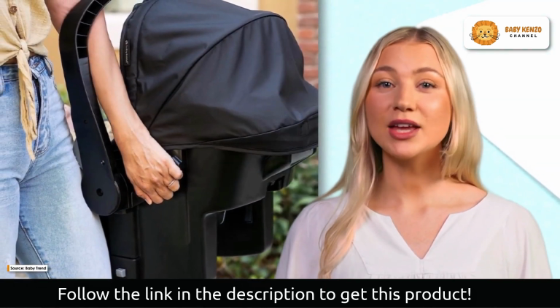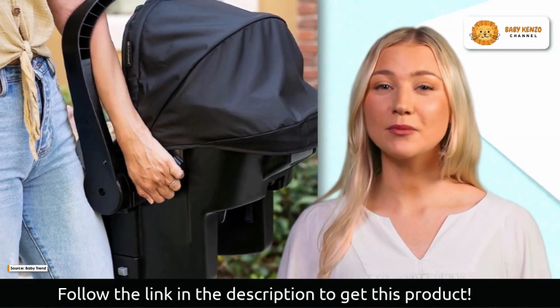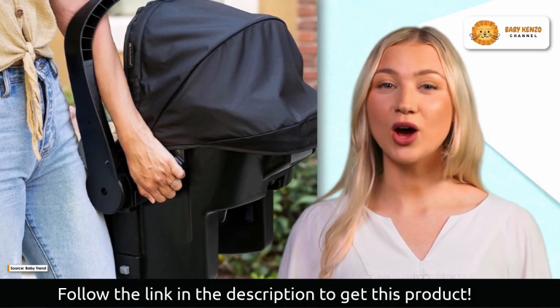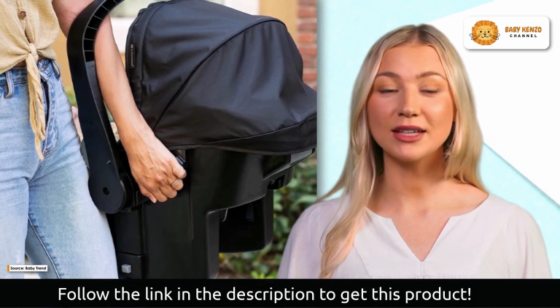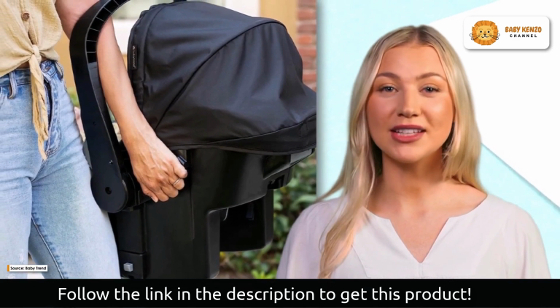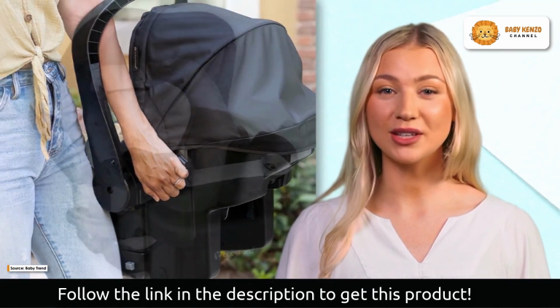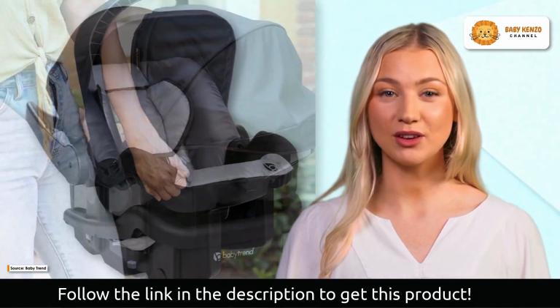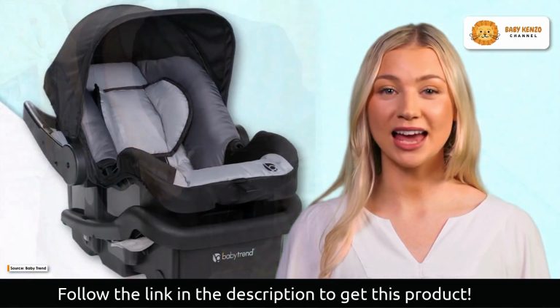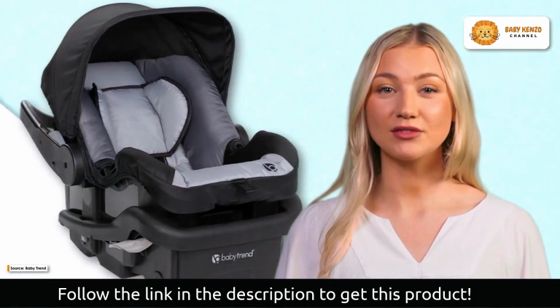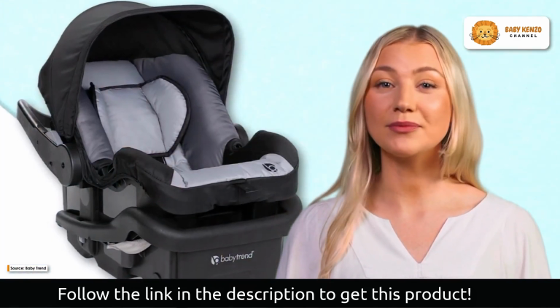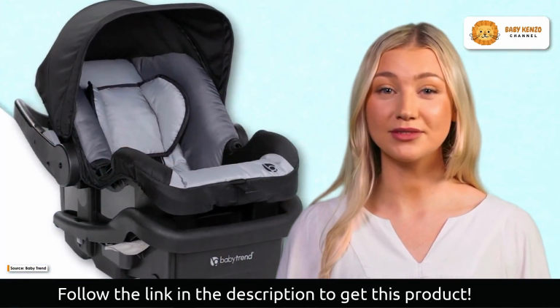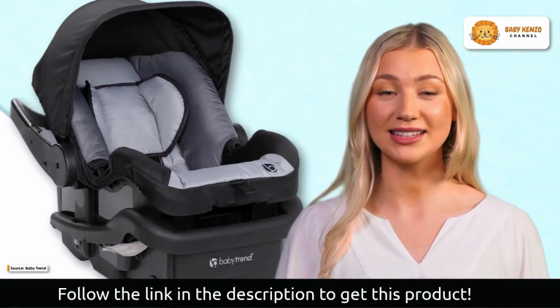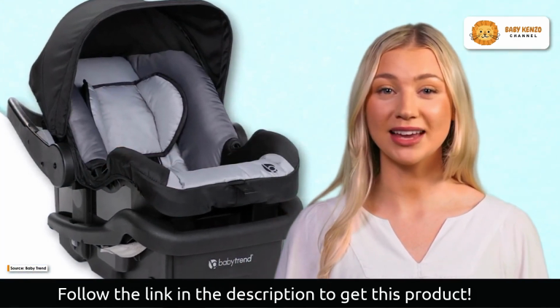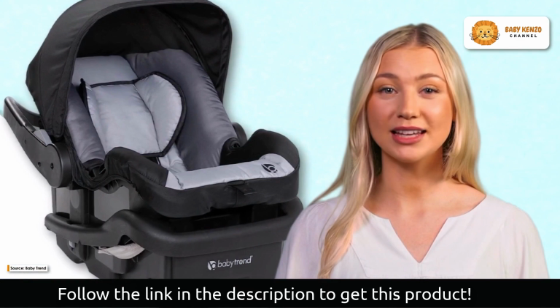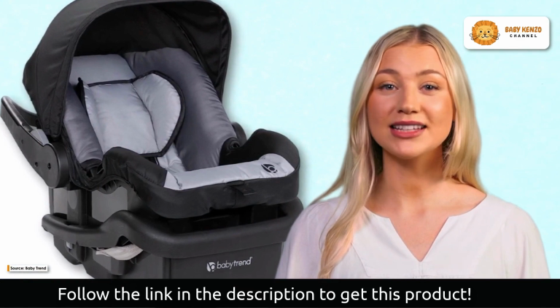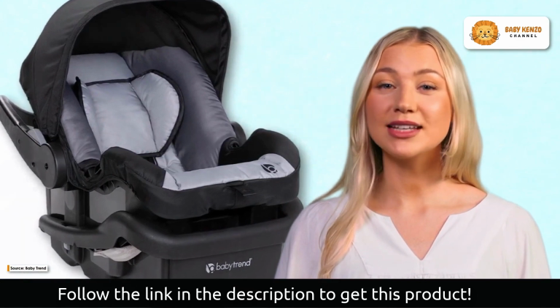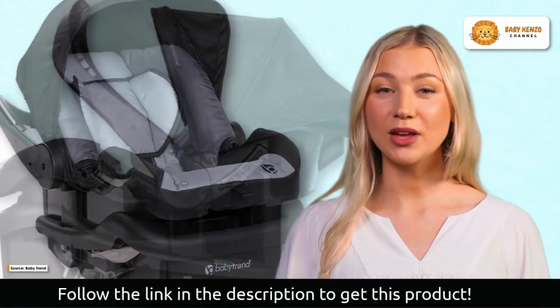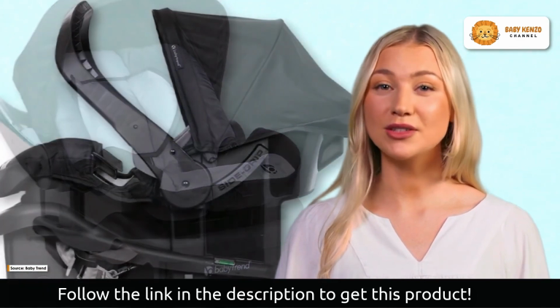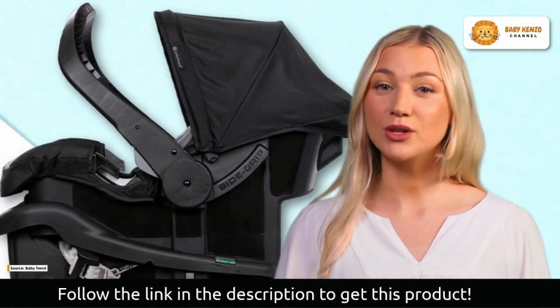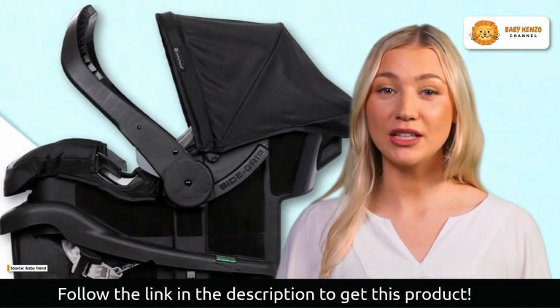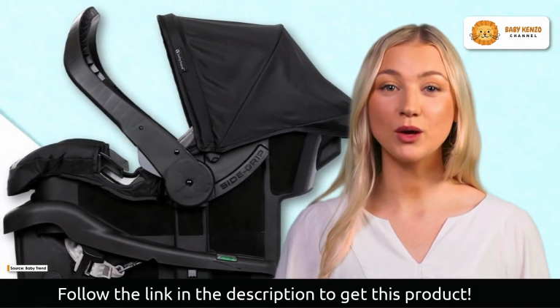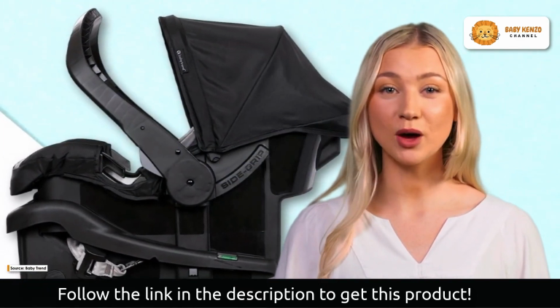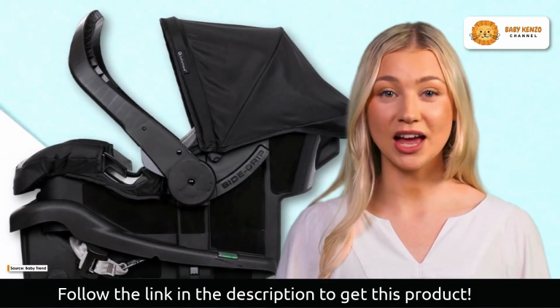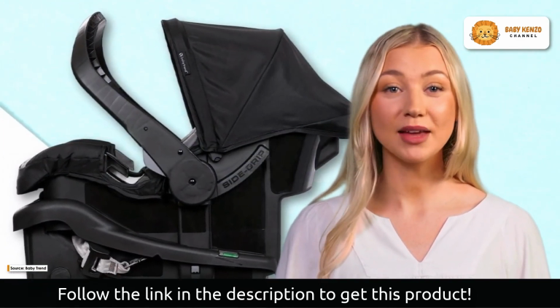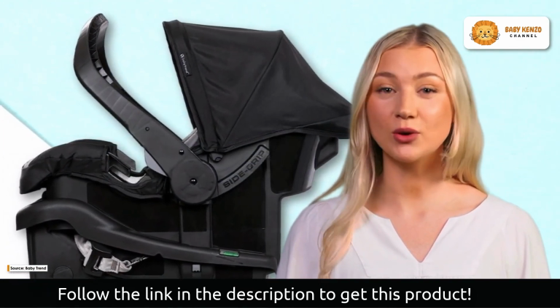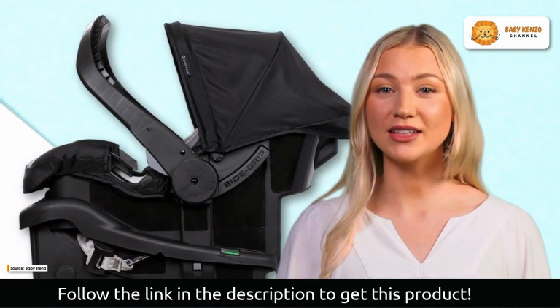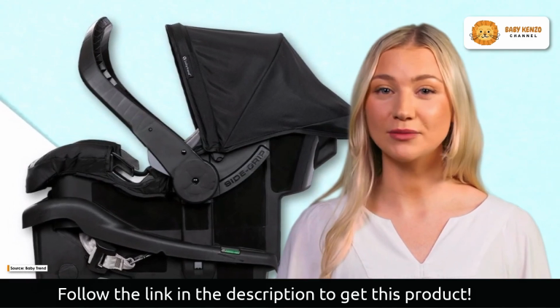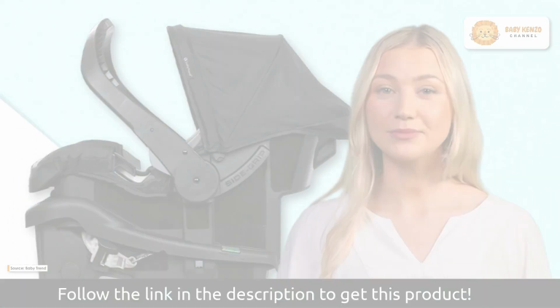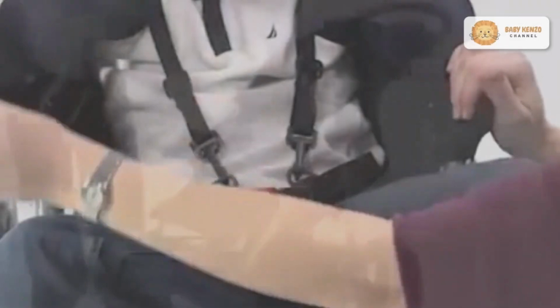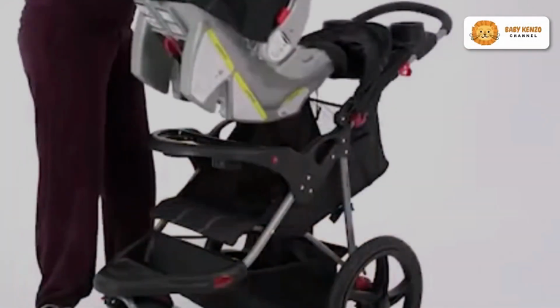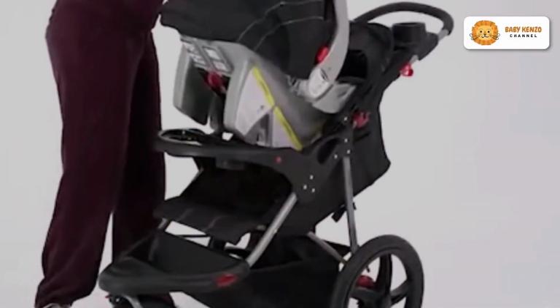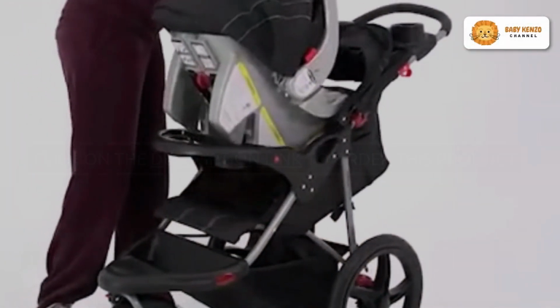The Range Jogging Stroller features high-impact, lightweight composite all-terrain wheels for a smooth ride on any surface. Cleaning the seat pad is a breeze — simply use mild household soap or detergent with warm water on a sponge or clean cloth.